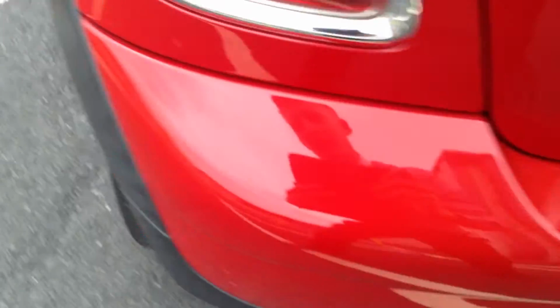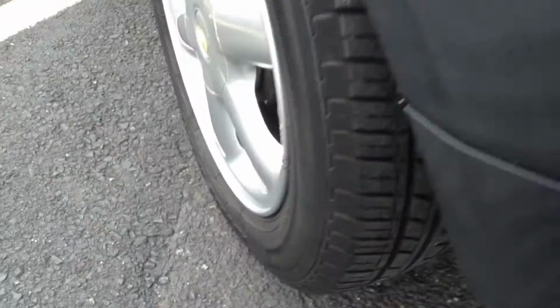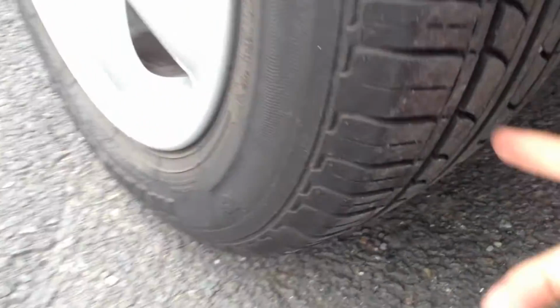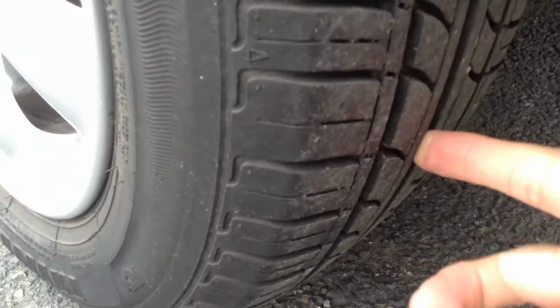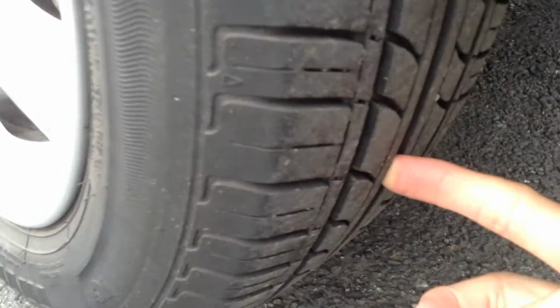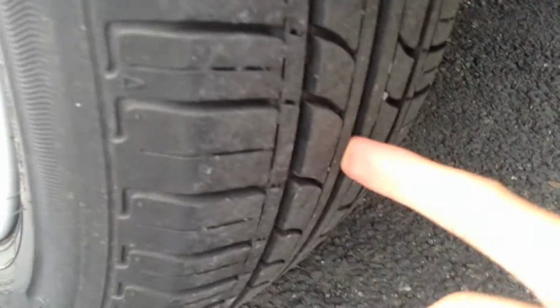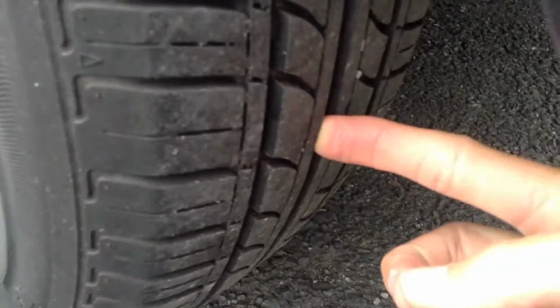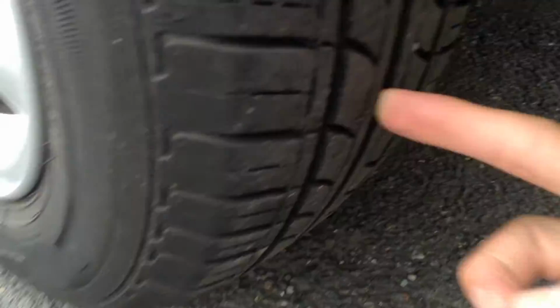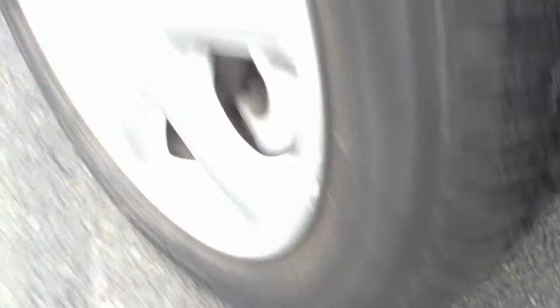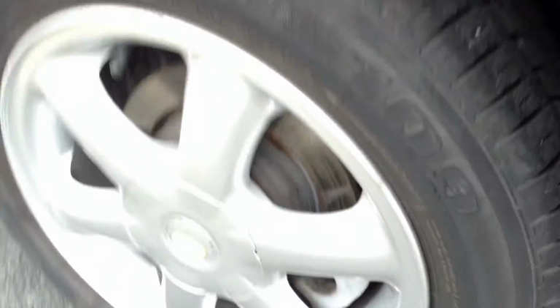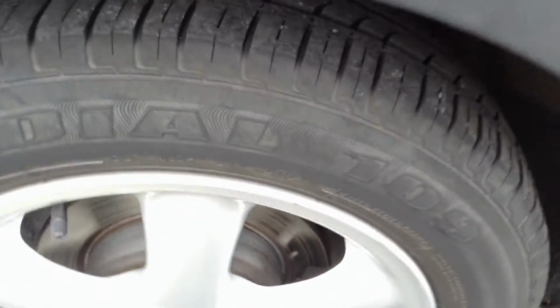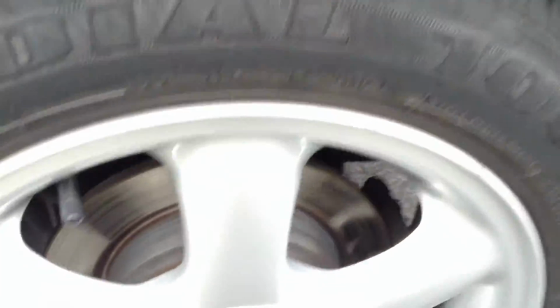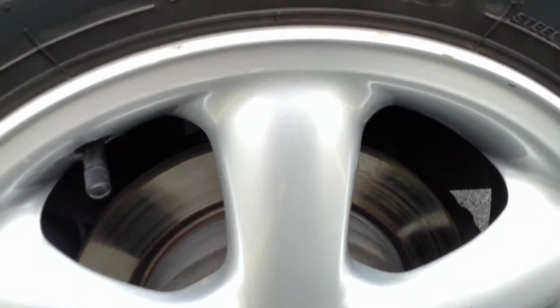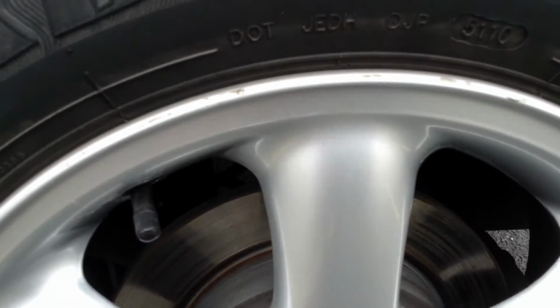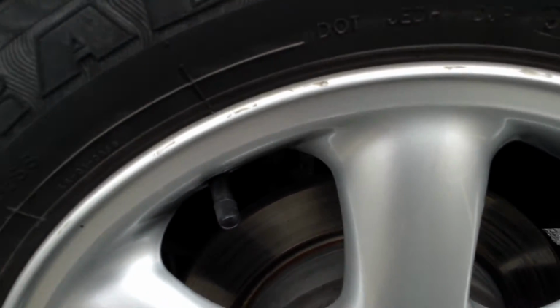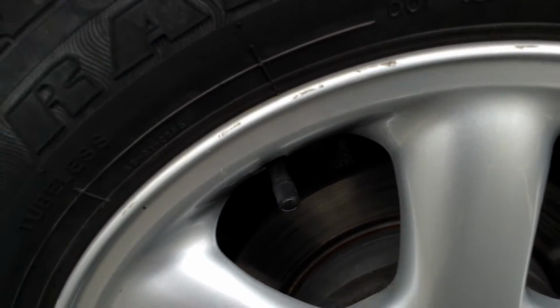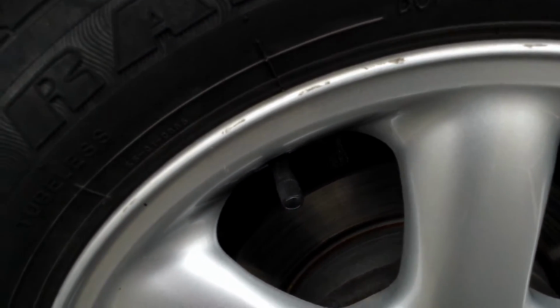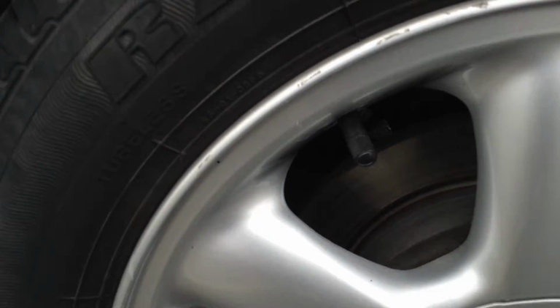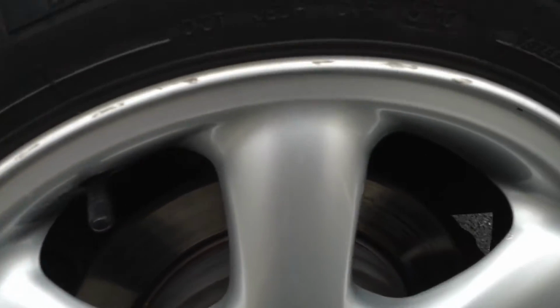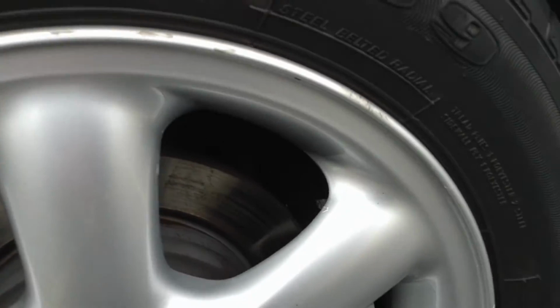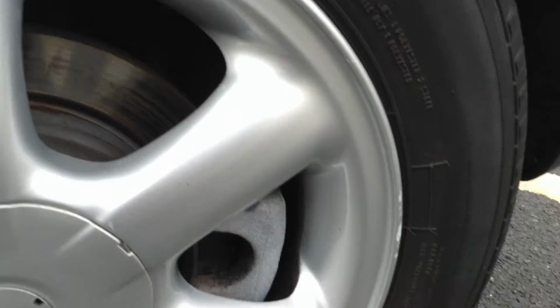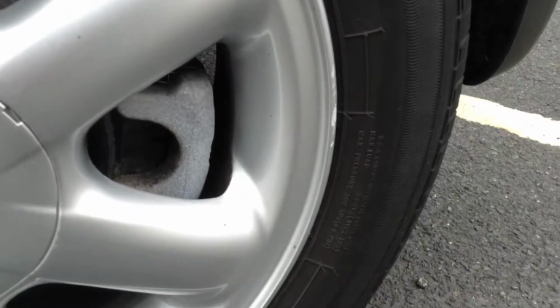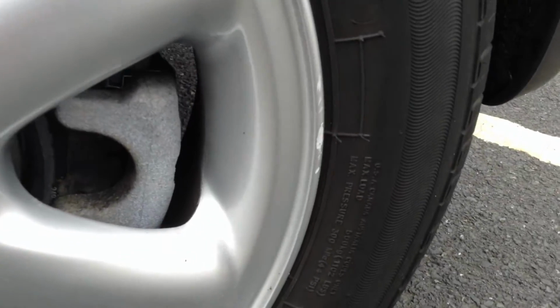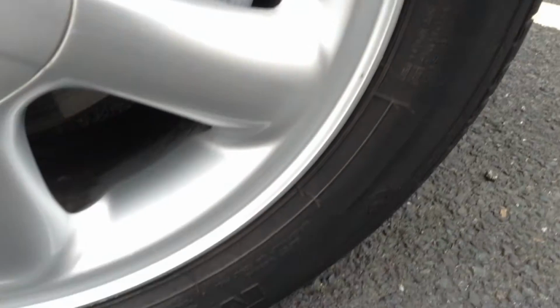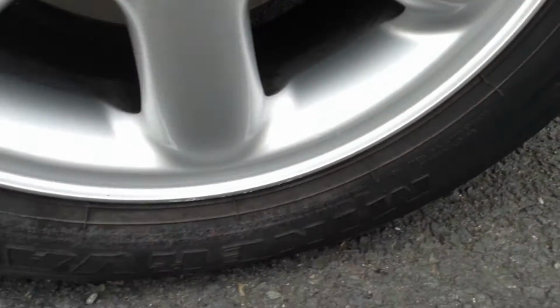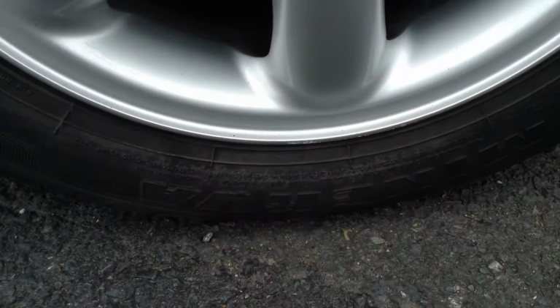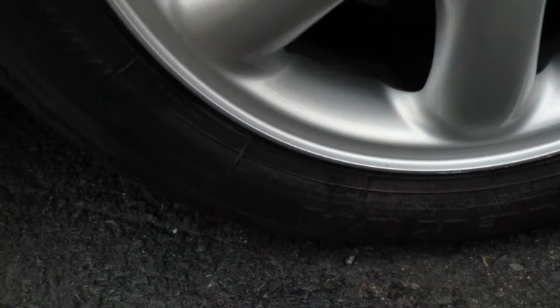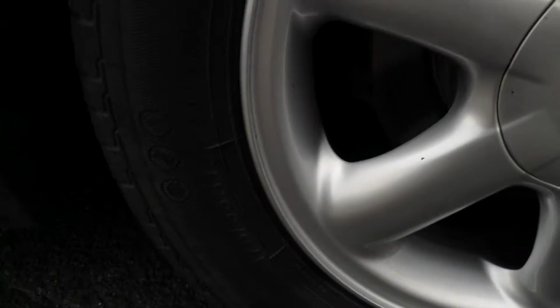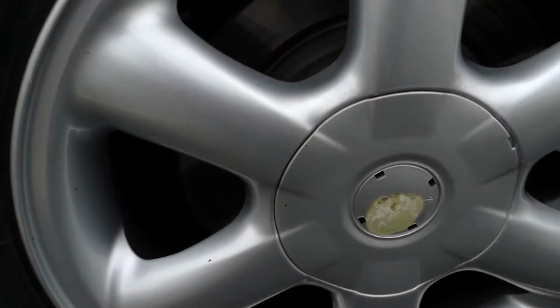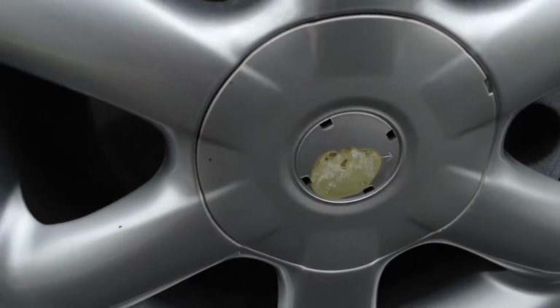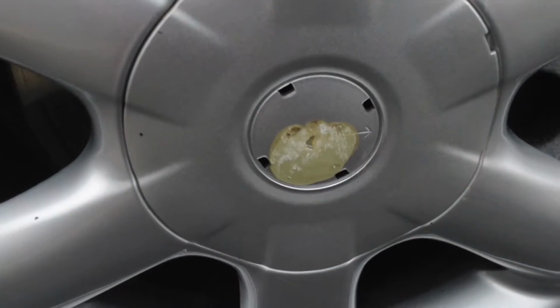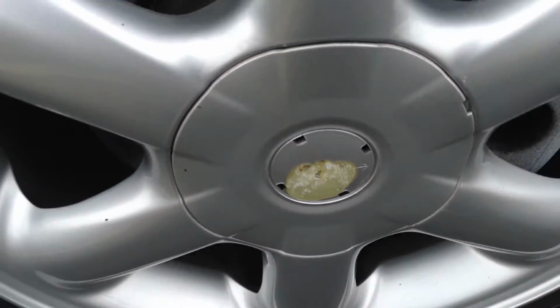Moving around to the nearside rear tyre — there's easily a good 5mm of tread there. Looking at the nearside rear alloy, there are a couple of light curb marks around it, so again a potential refurb may be required, but it's not too bad. The wheel cap is also a little worn.